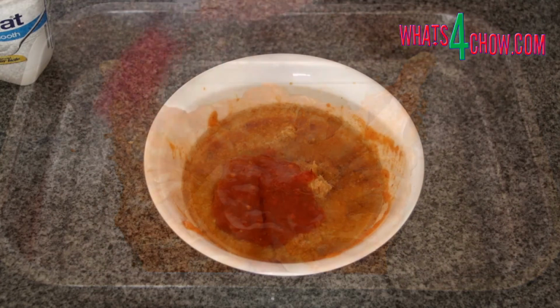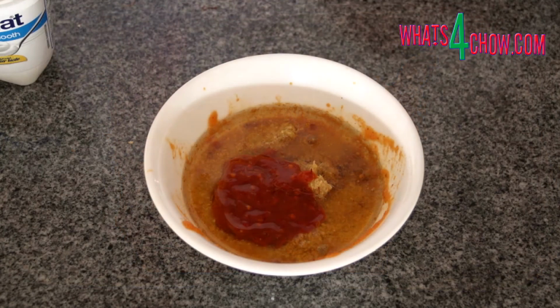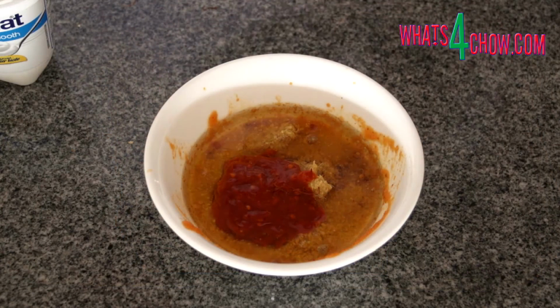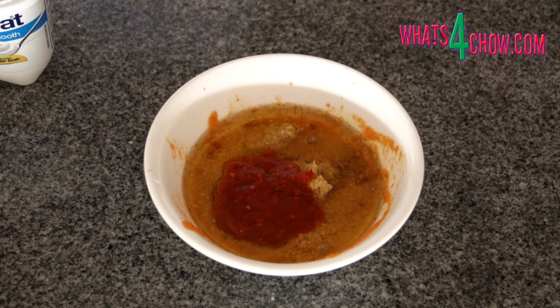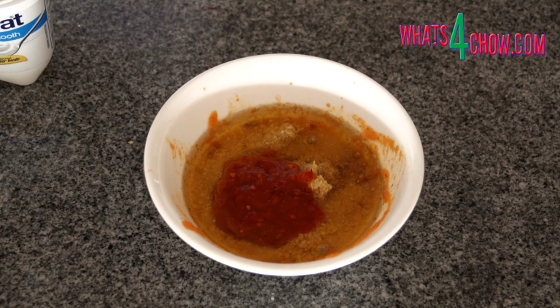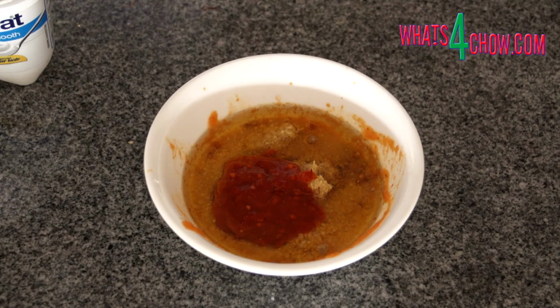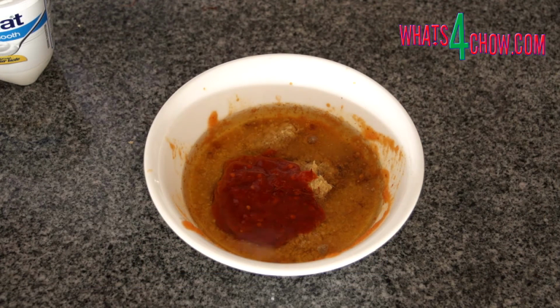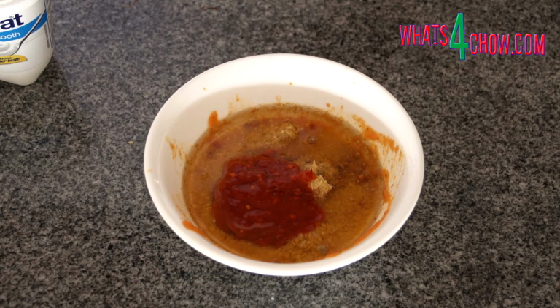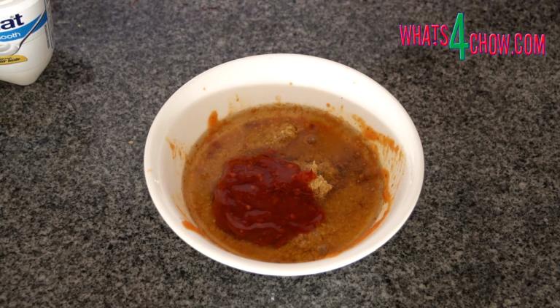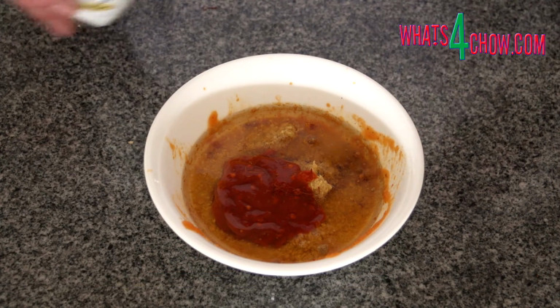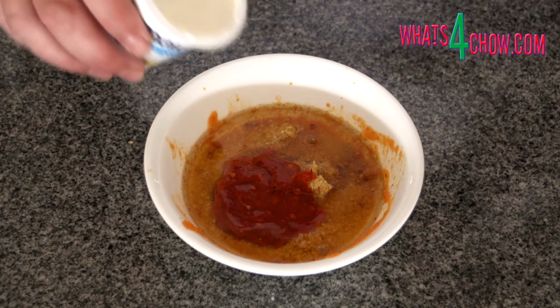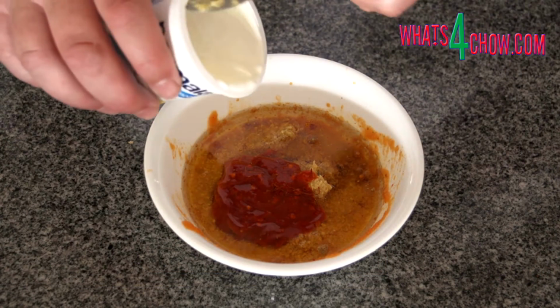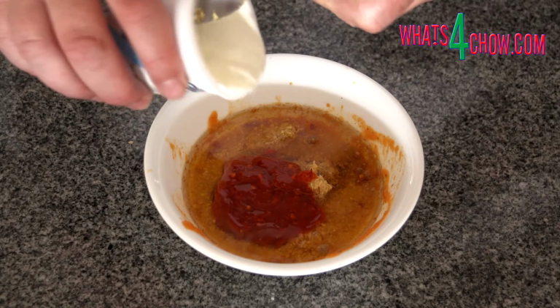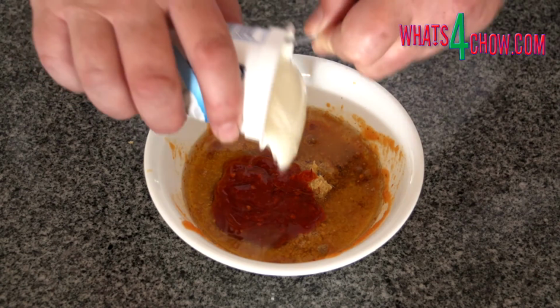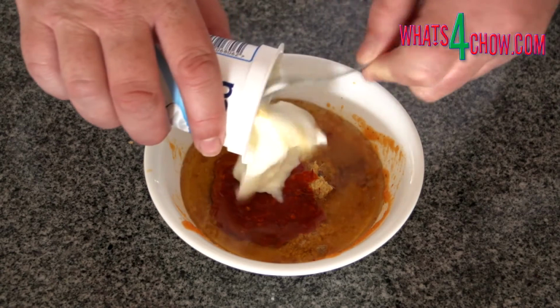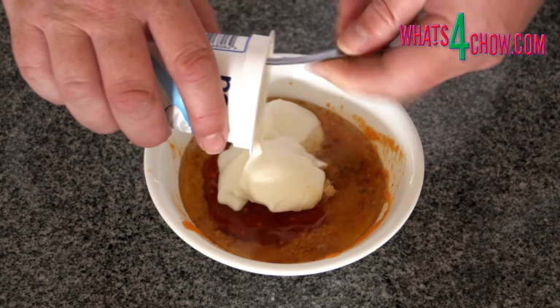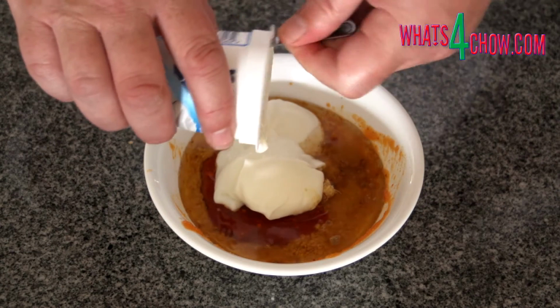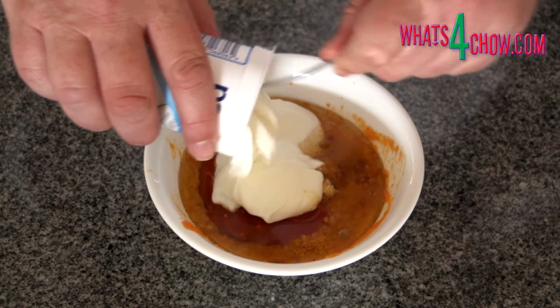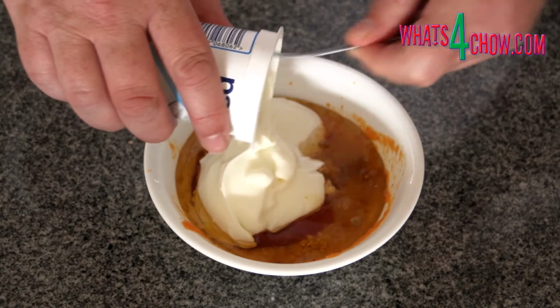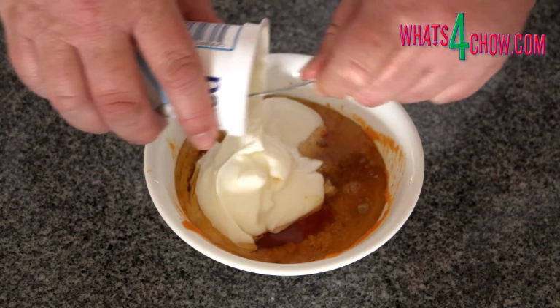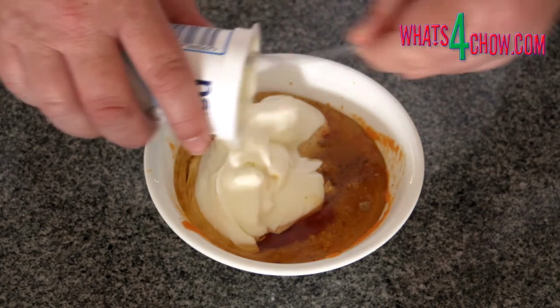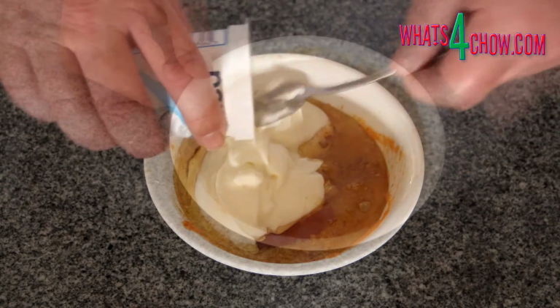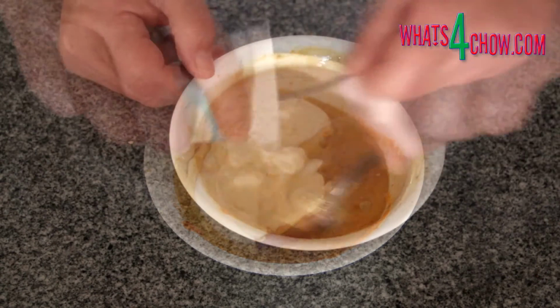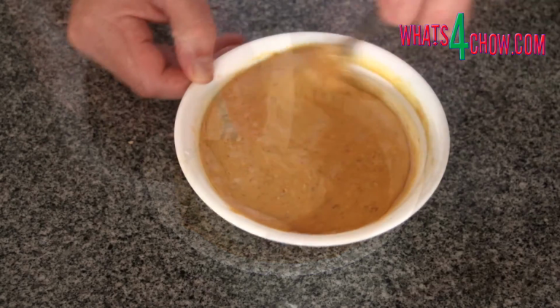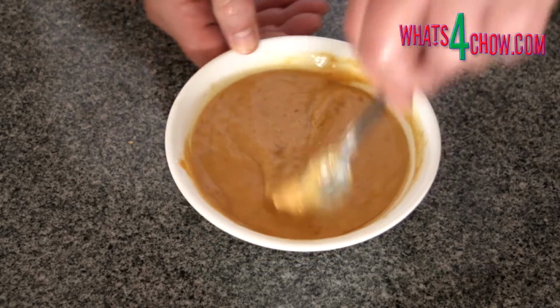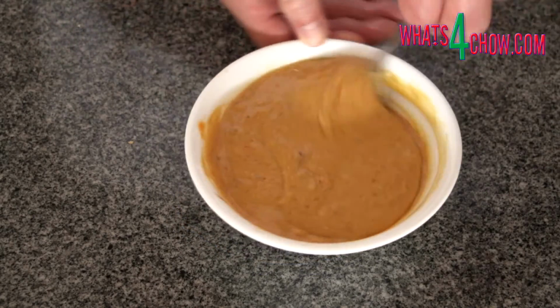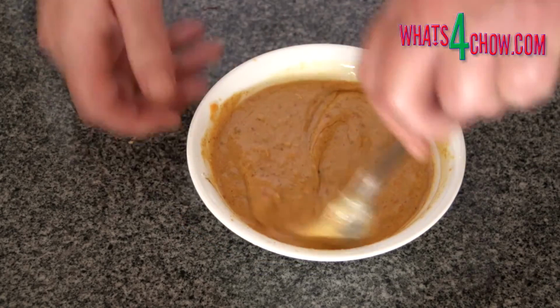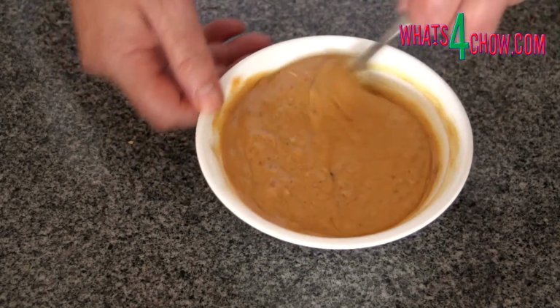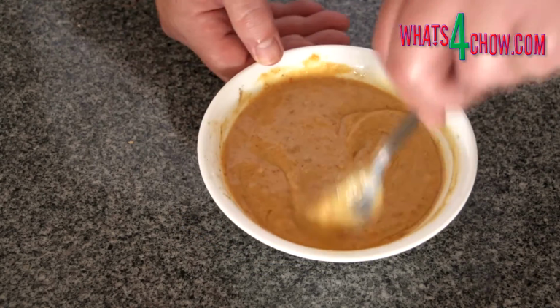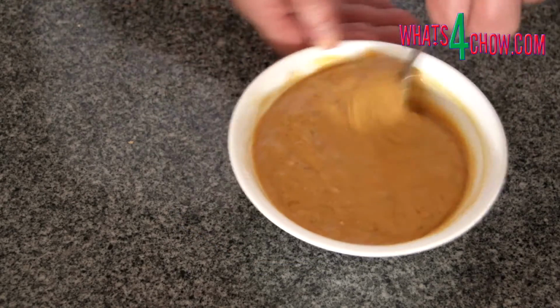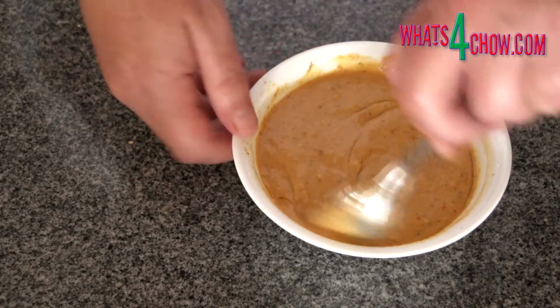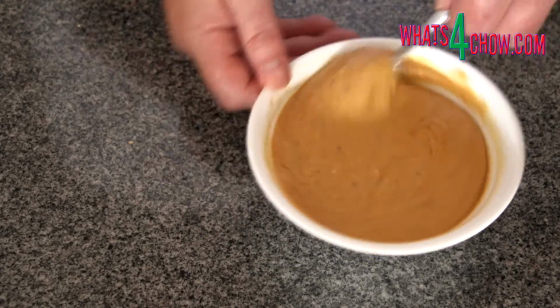While the chicken stands, combine the cumin powder, garam masala, ginger paste, lemon juice, chilli paste, saffron, oil, salt and yoghurt, and mix this all until the oil is tightly combined.